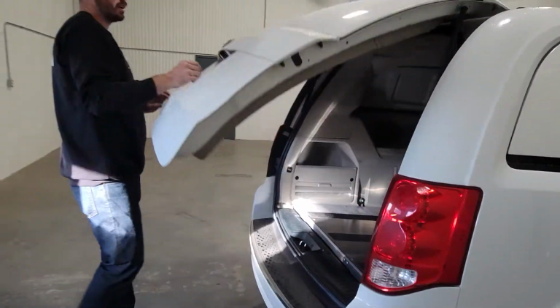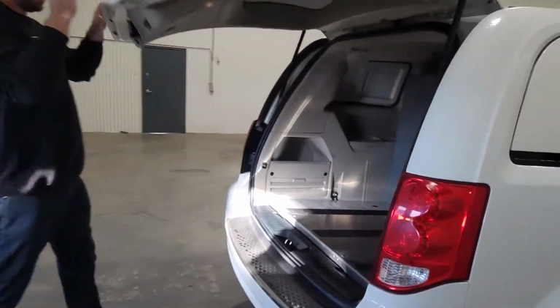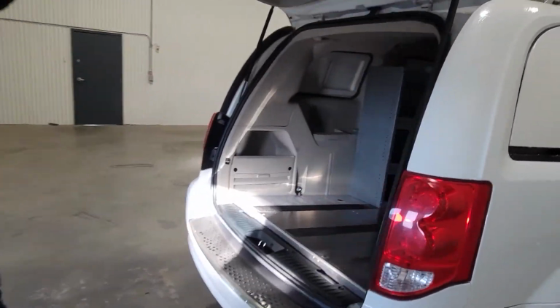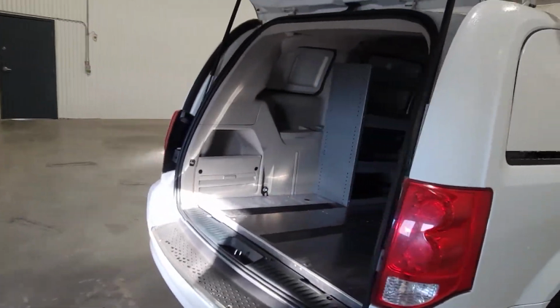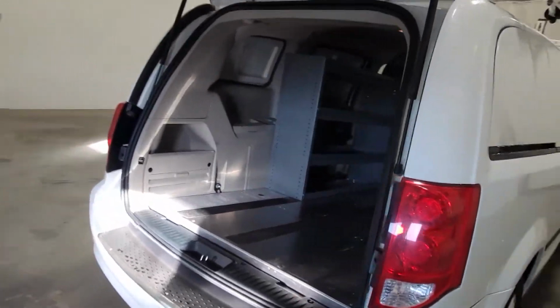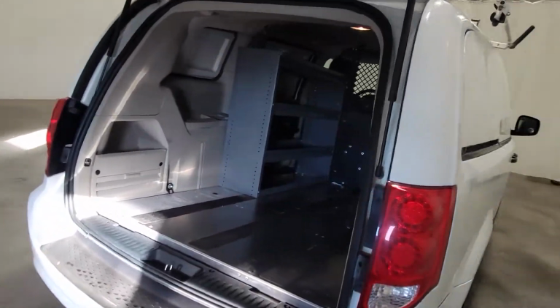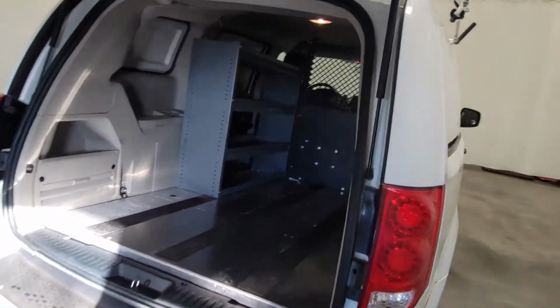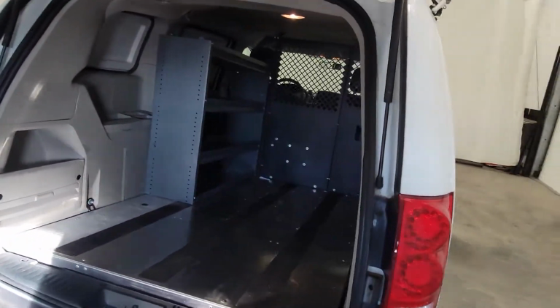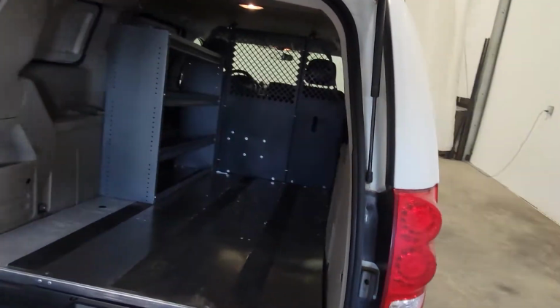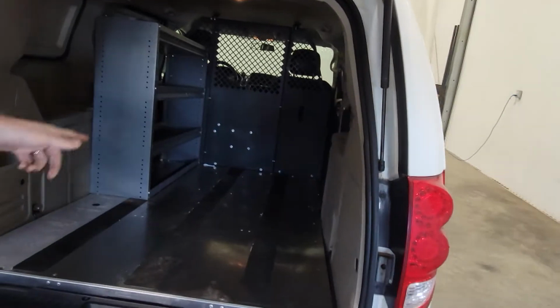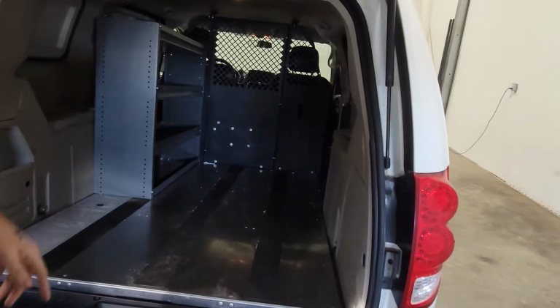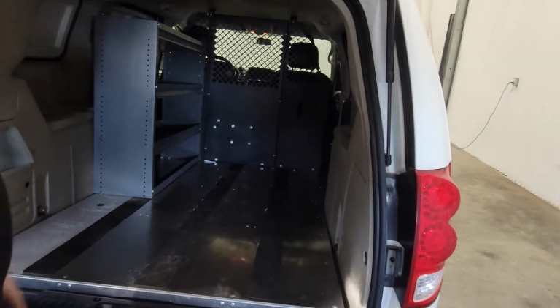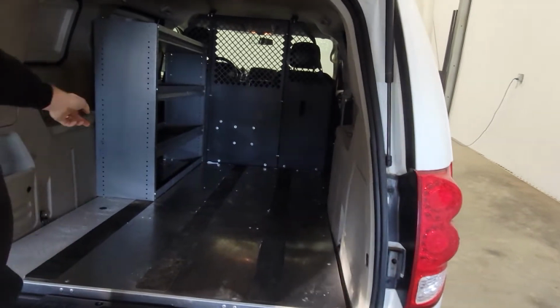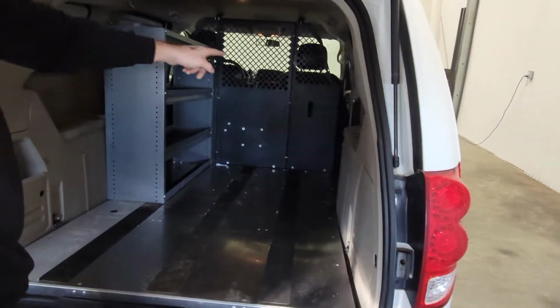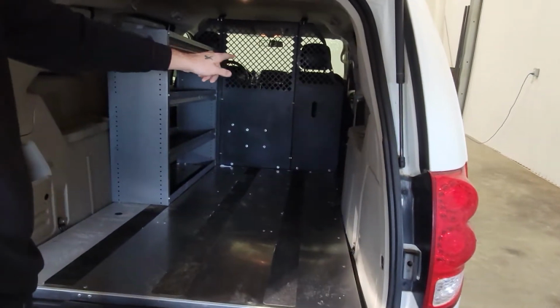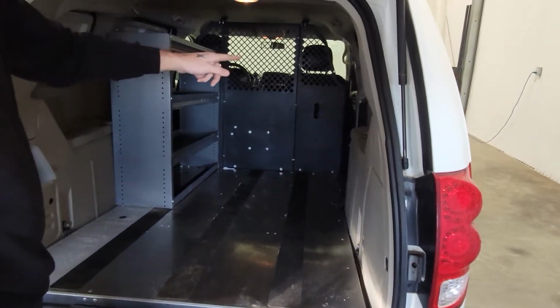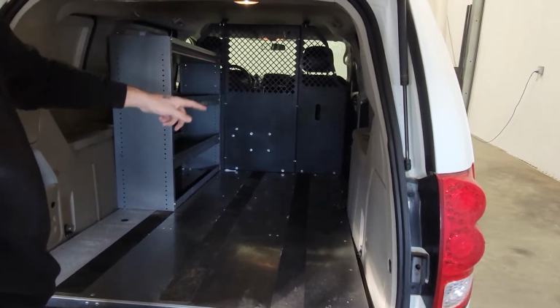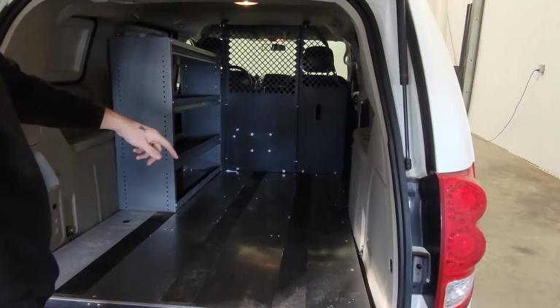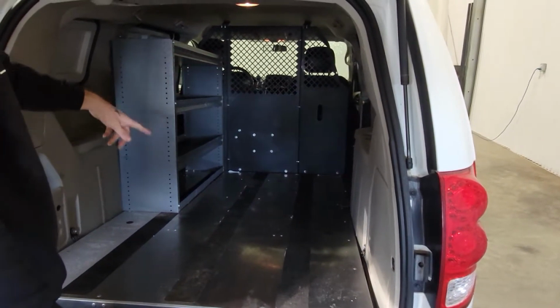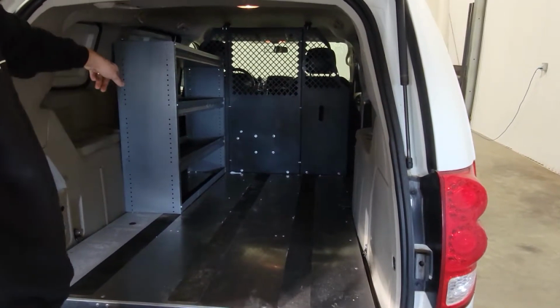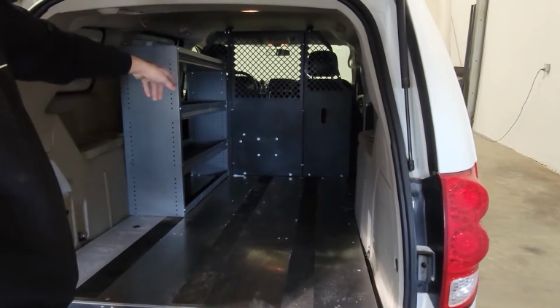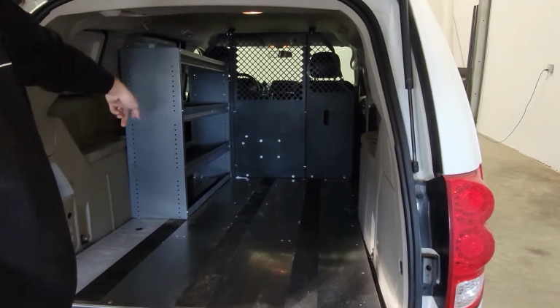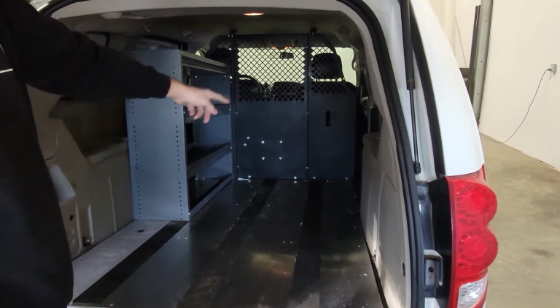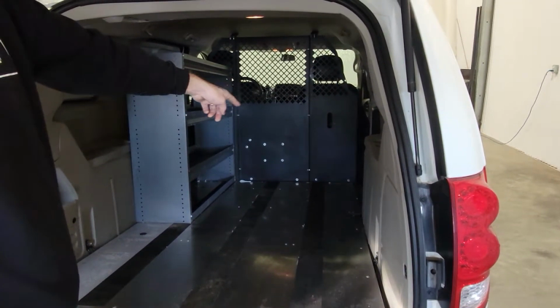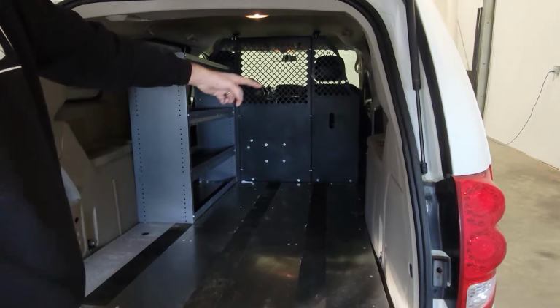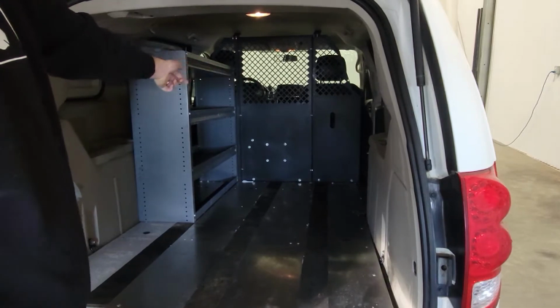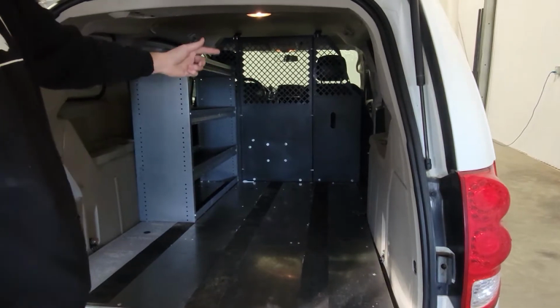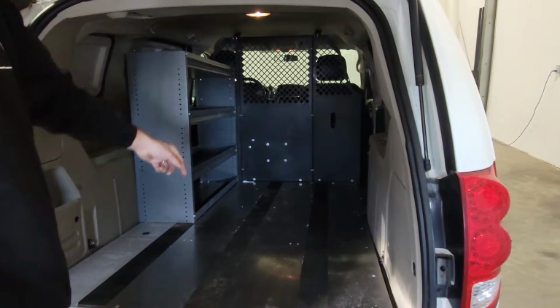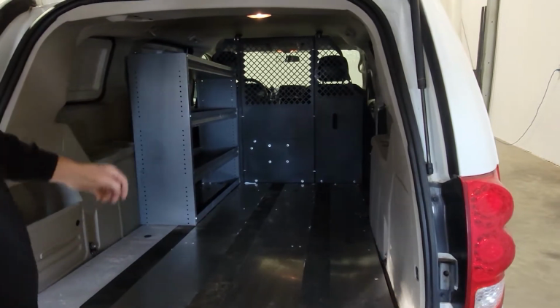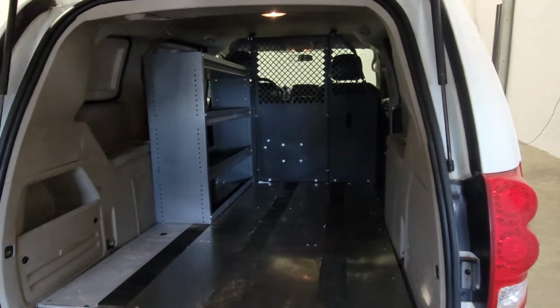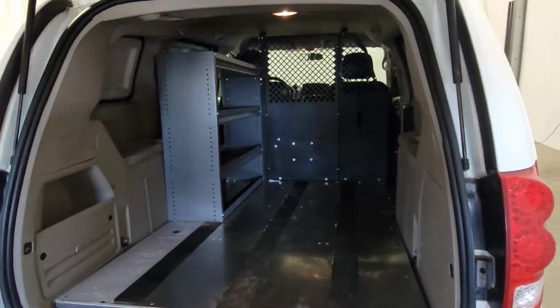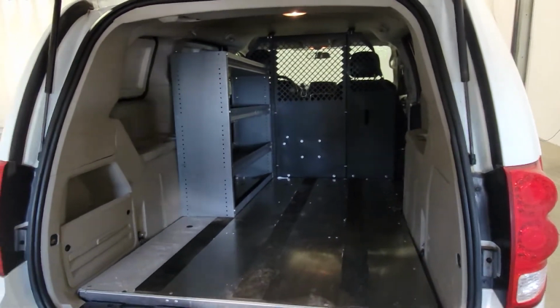Coming around the back, there's access to this floor. Shelving can be added on both sides as well, and once you put it up front, it's also accessible from the side door, which is really convenient.